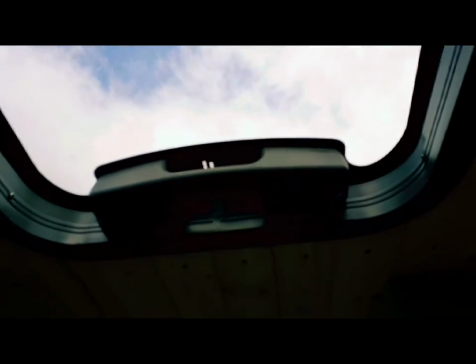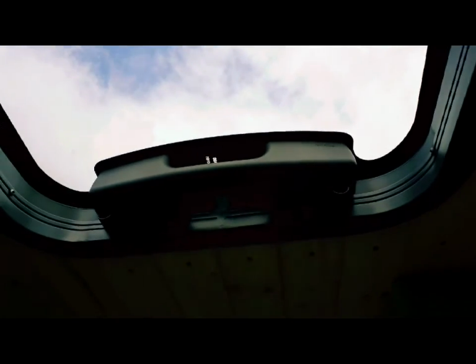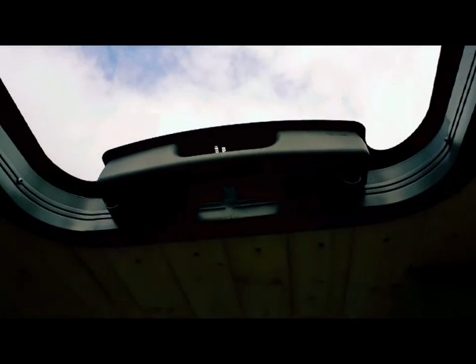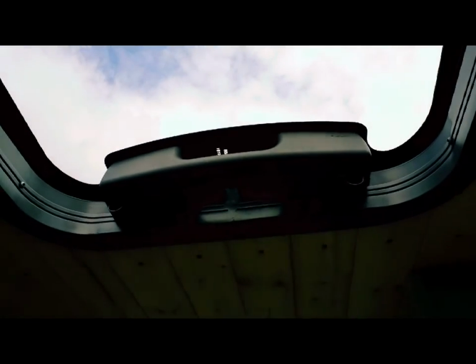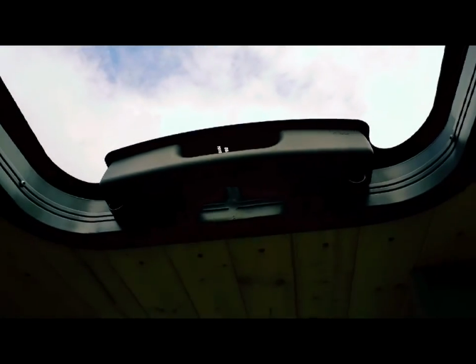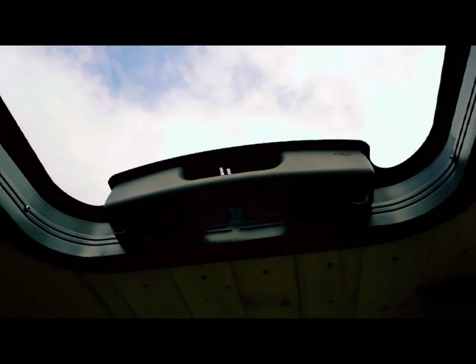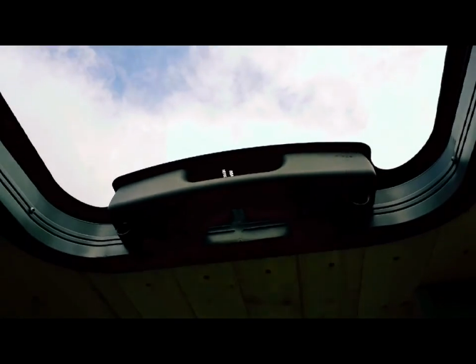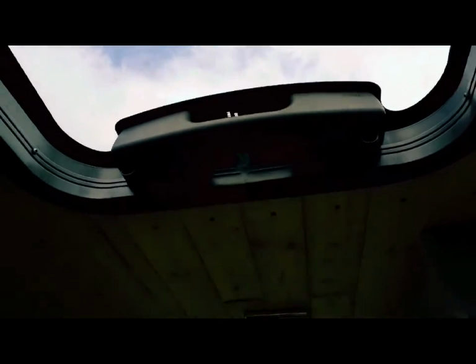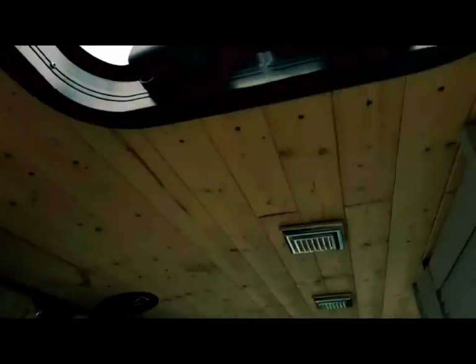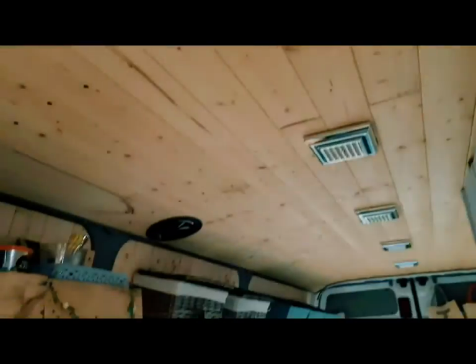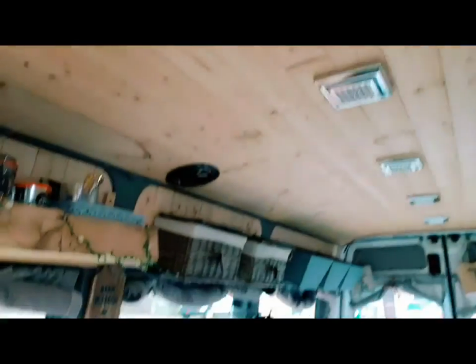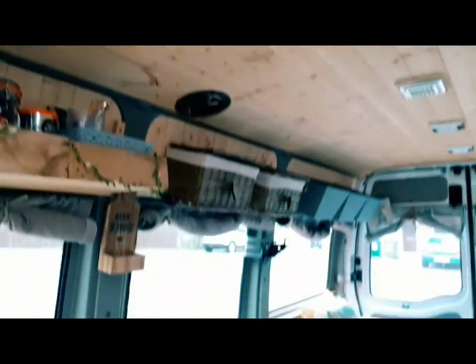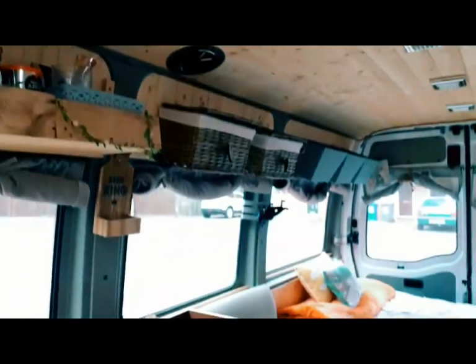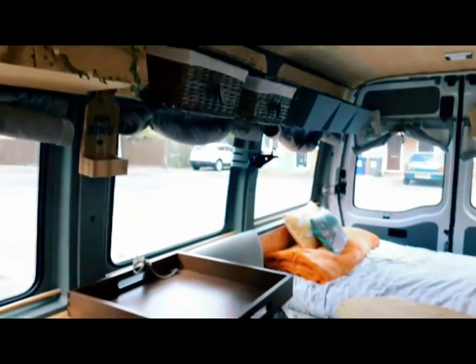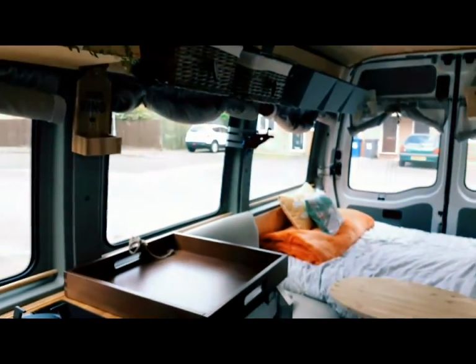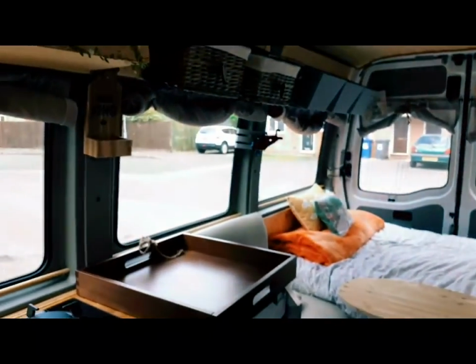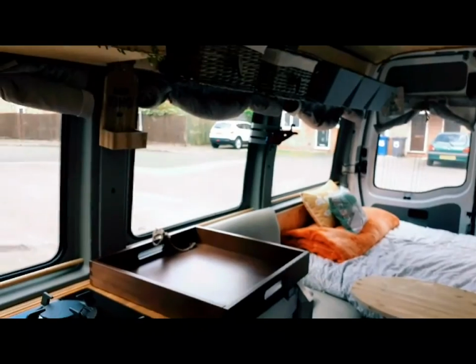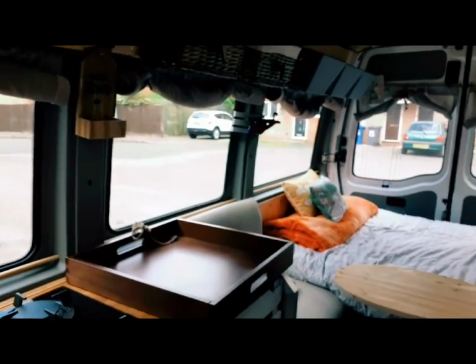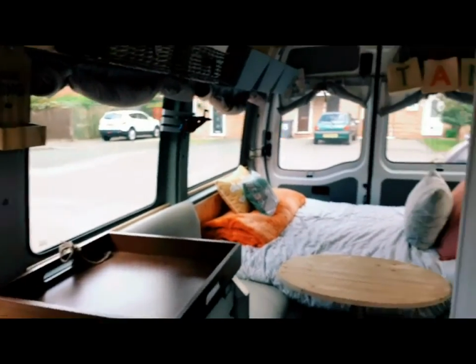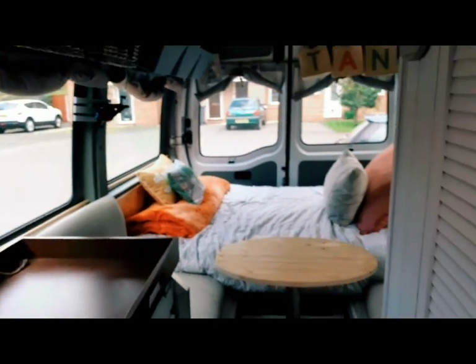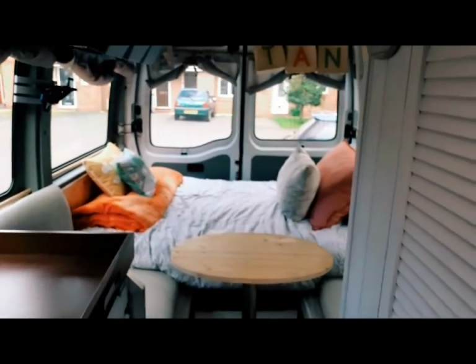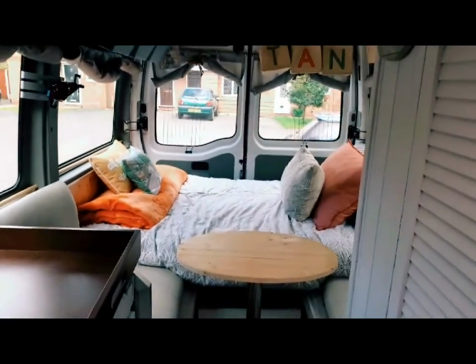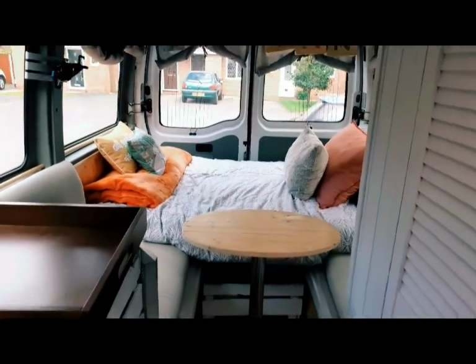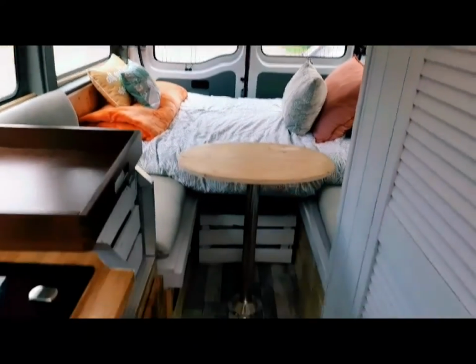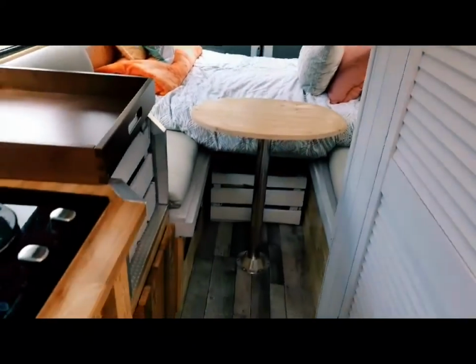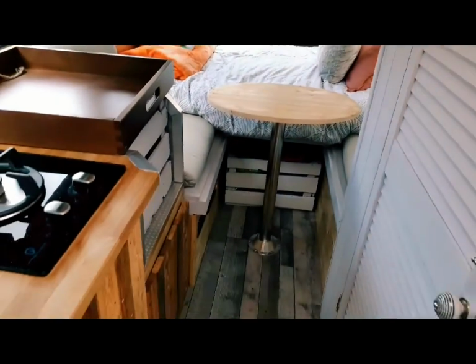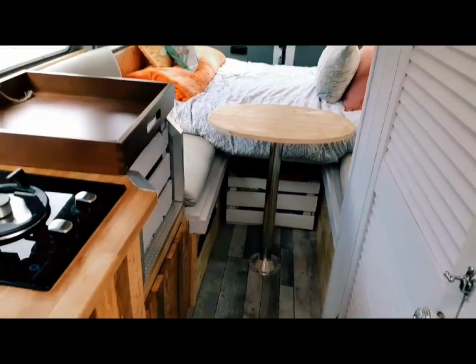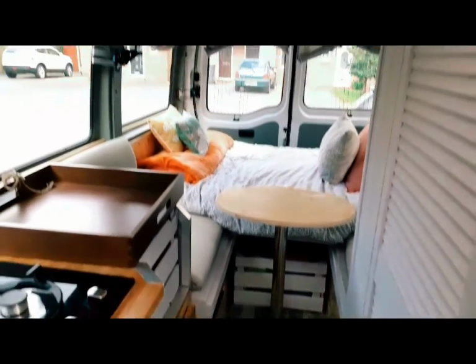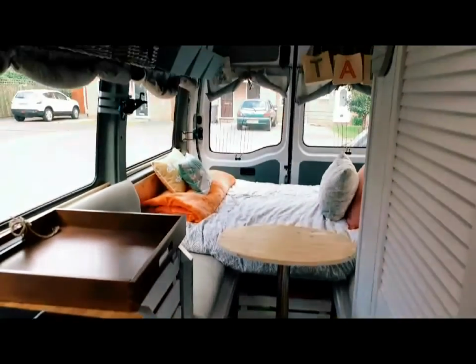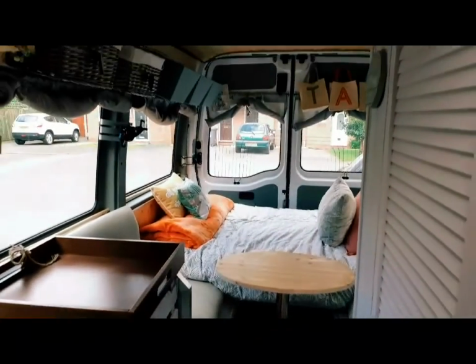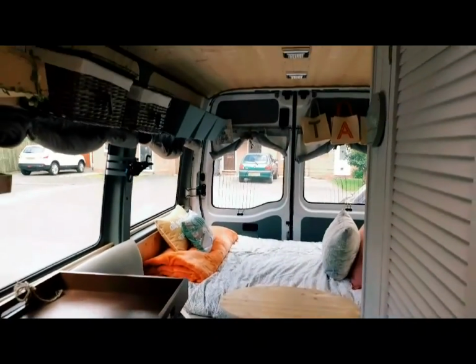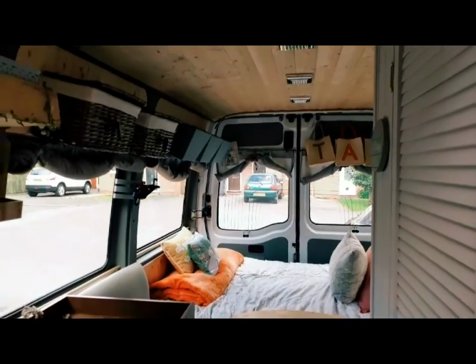We actually dealt with that back part ages ago with Cicaflex, but obviously this part of the rubber had caused problems with the ongoing rain that we've had. So that's all been sorted now. This is inside the bus then.